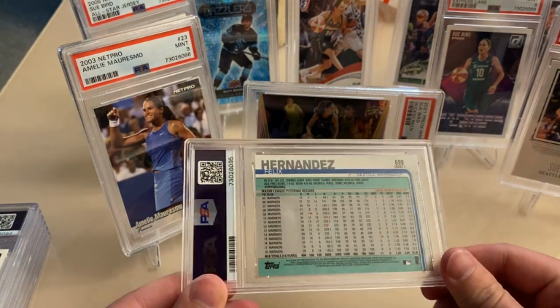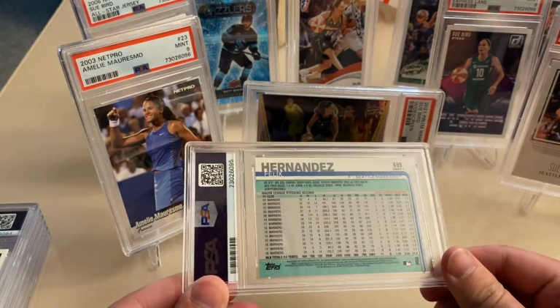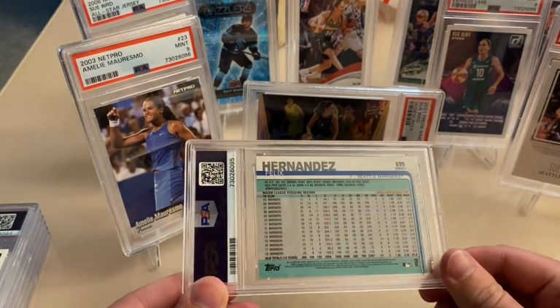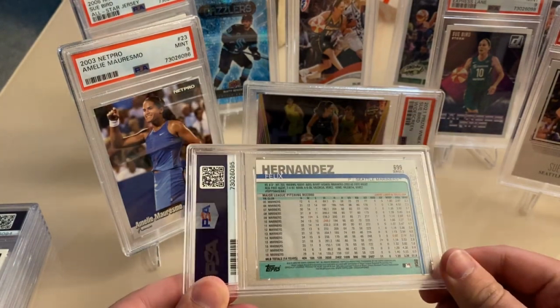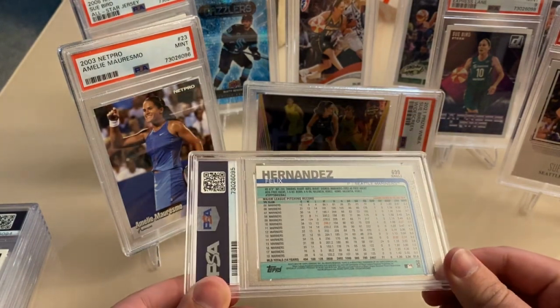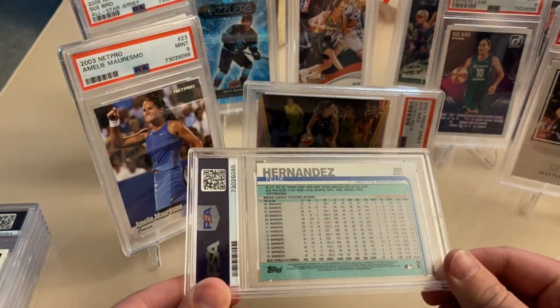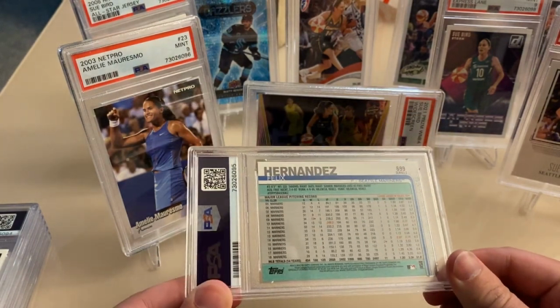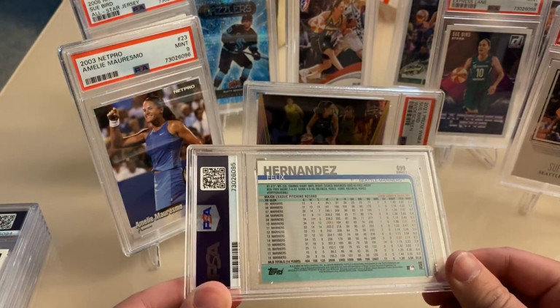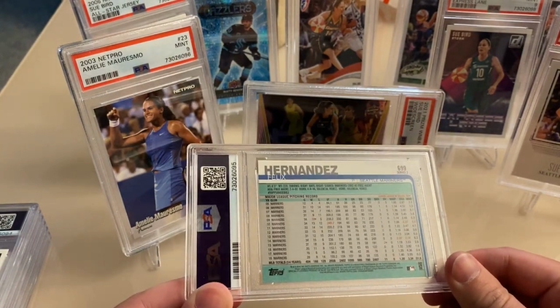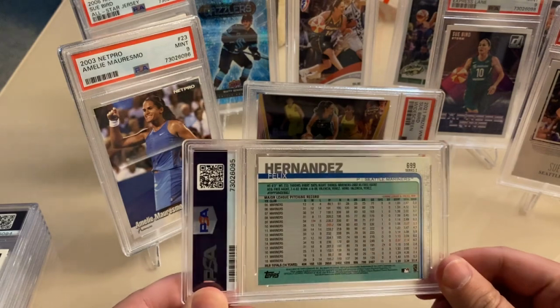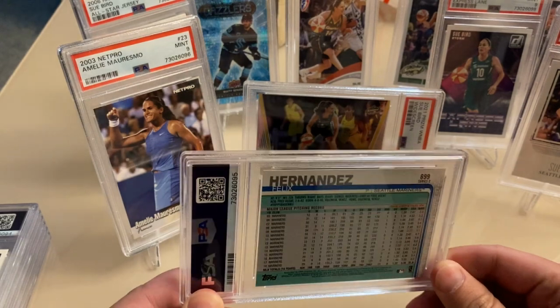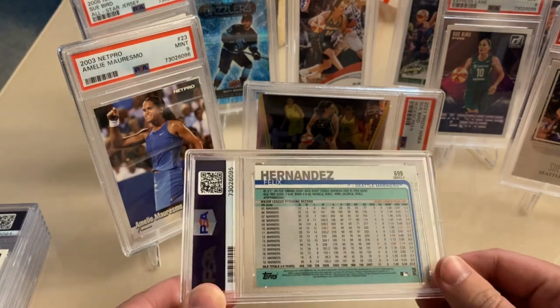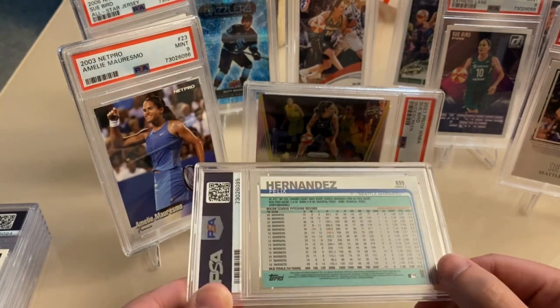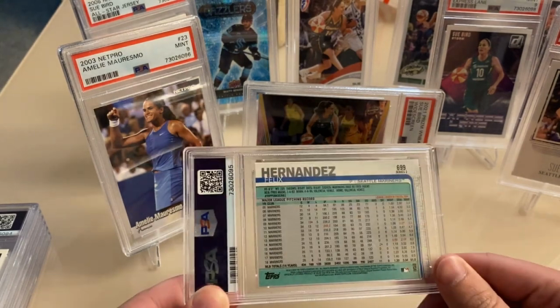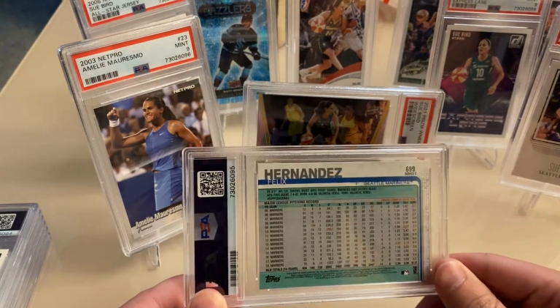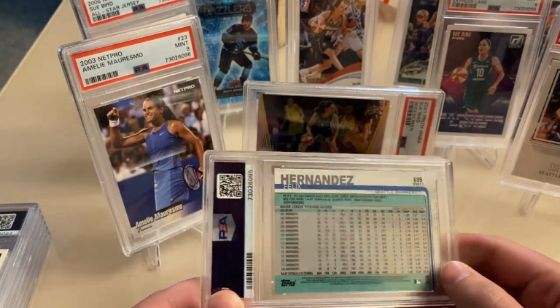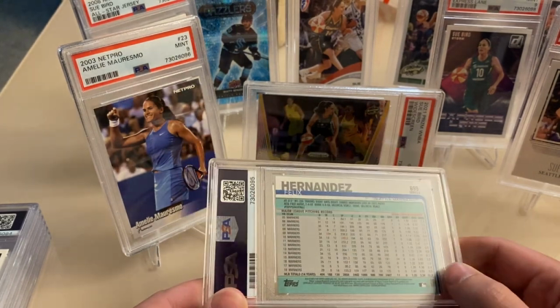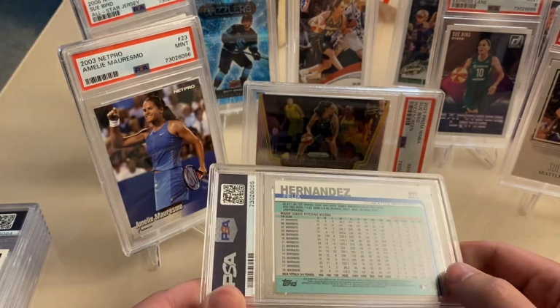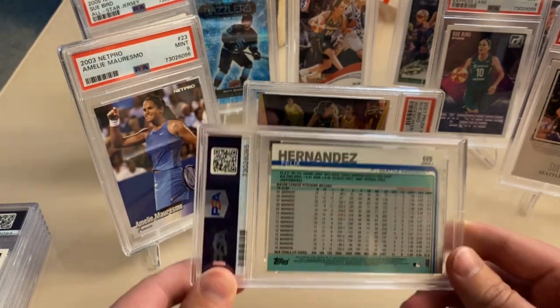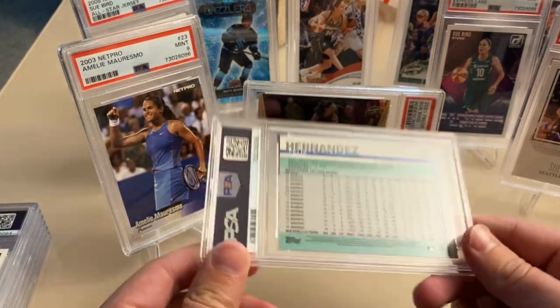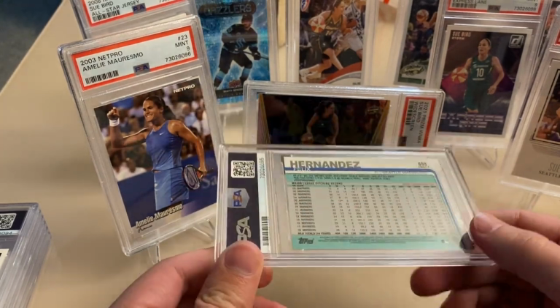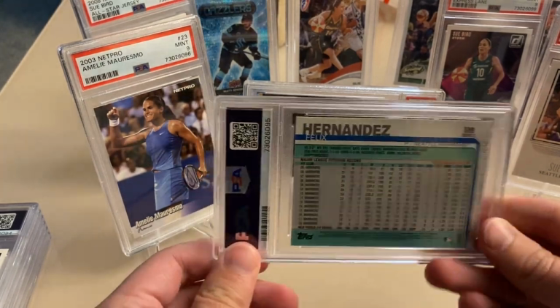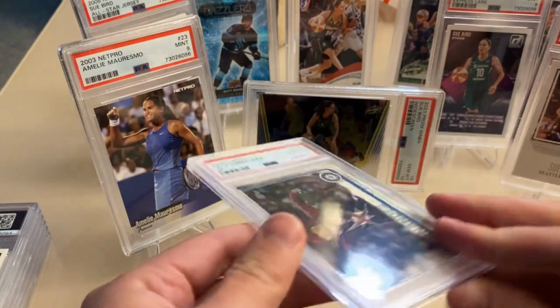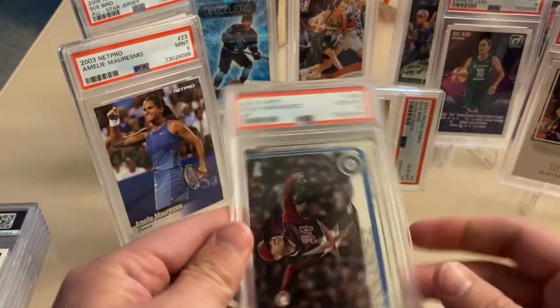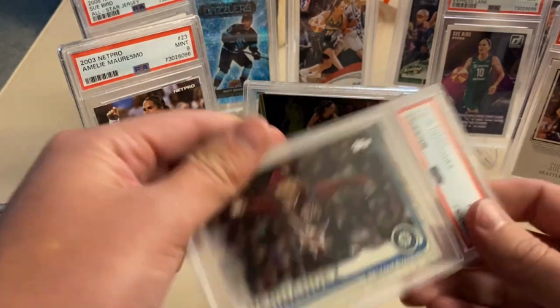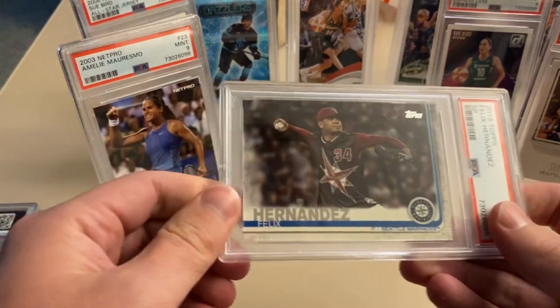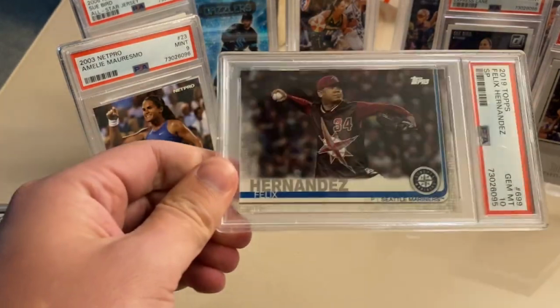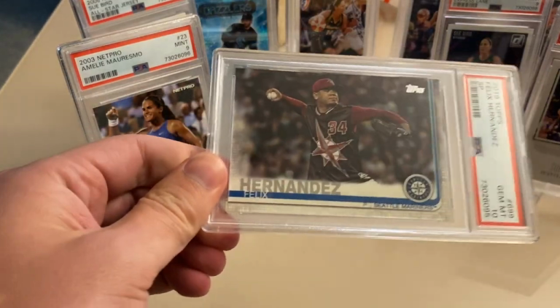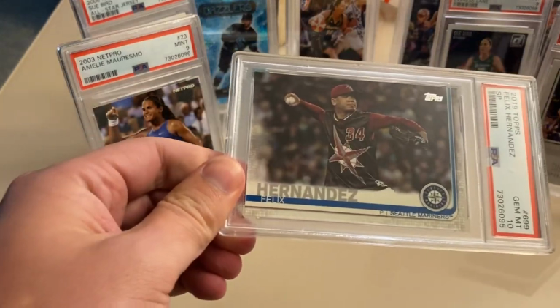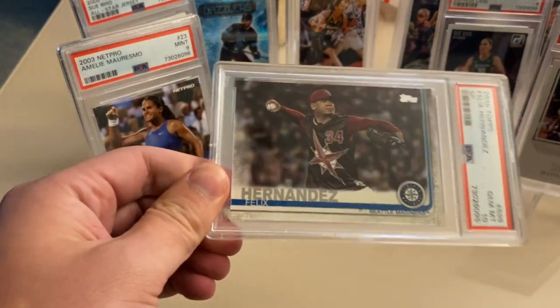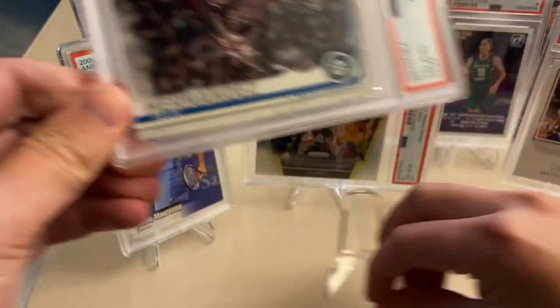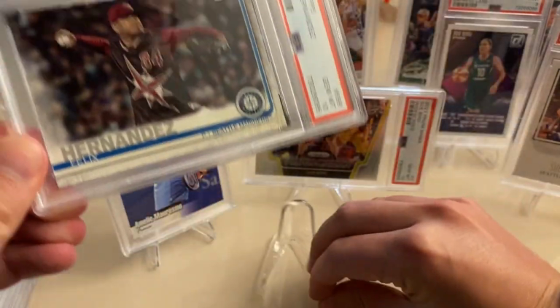Next up is an image variation of Felix Hernandez, 2019. It should be the throwback jersey — it's like the MLB equivalent of reverse retro. That one got a 10 — awesome. I love these jerseys.